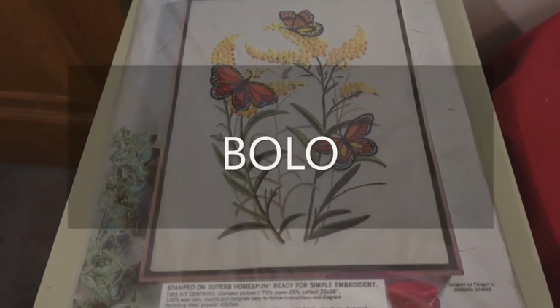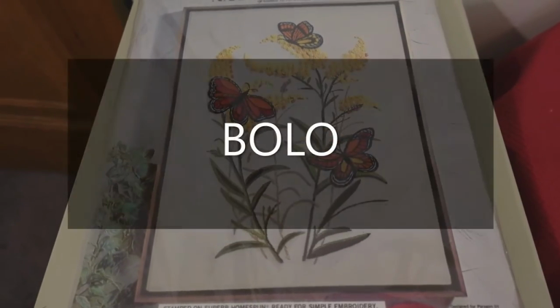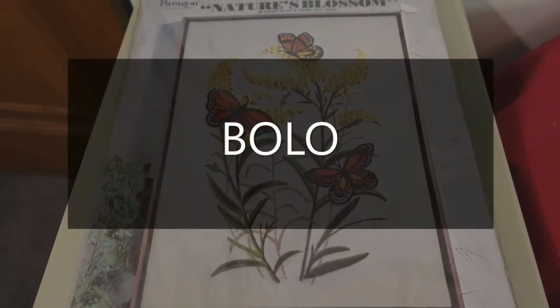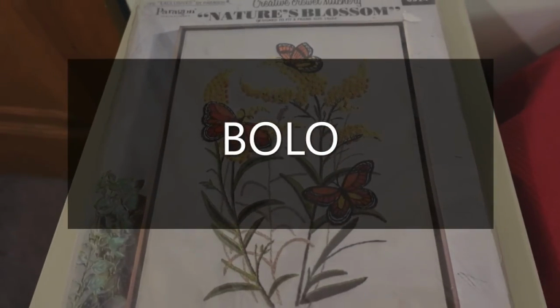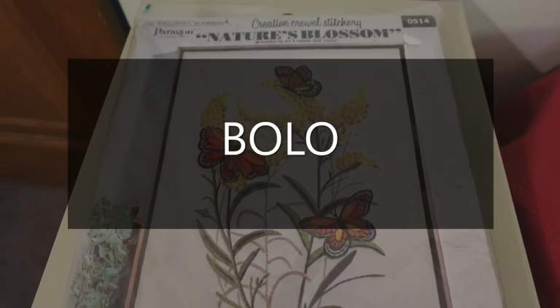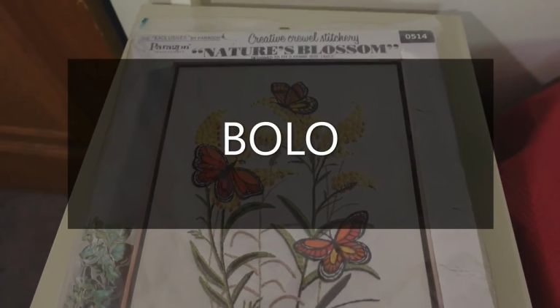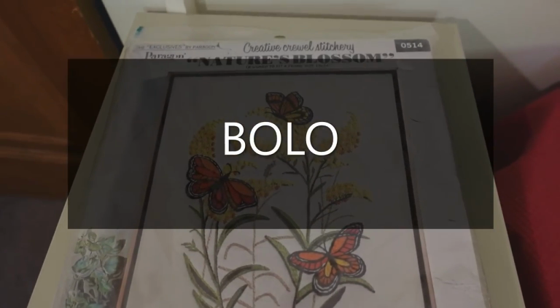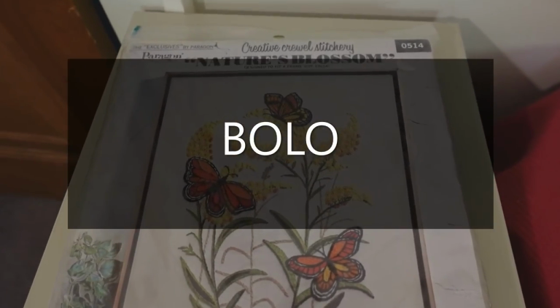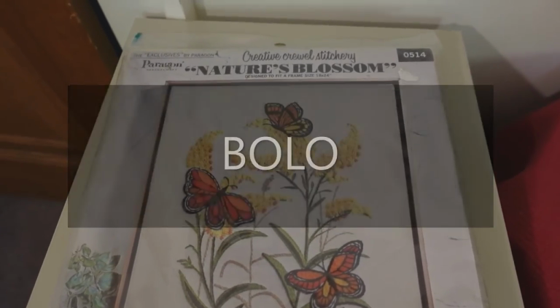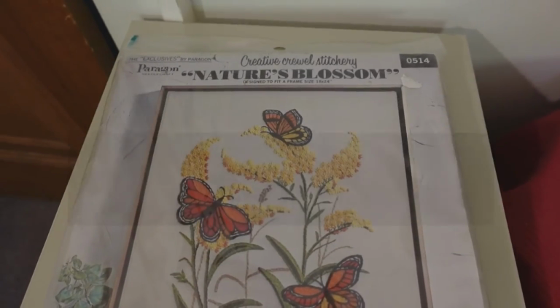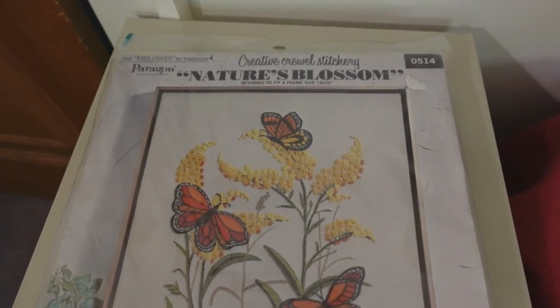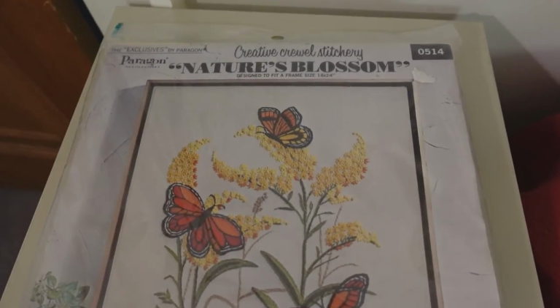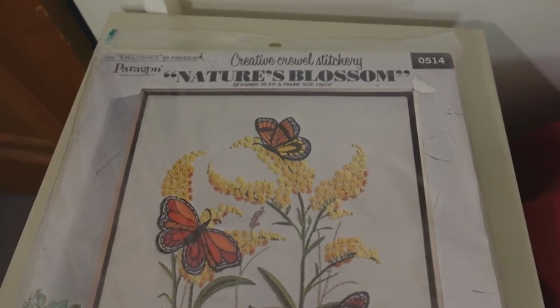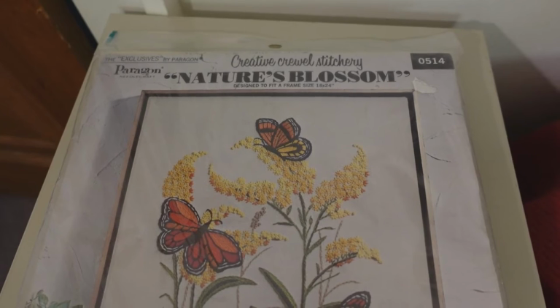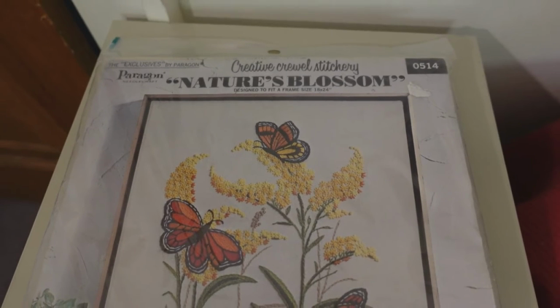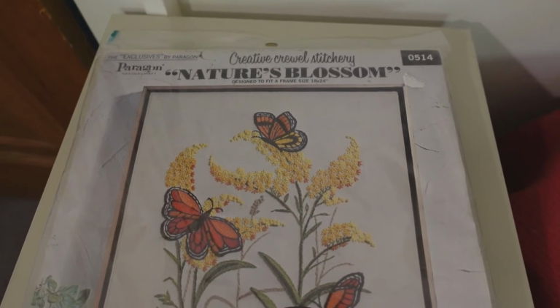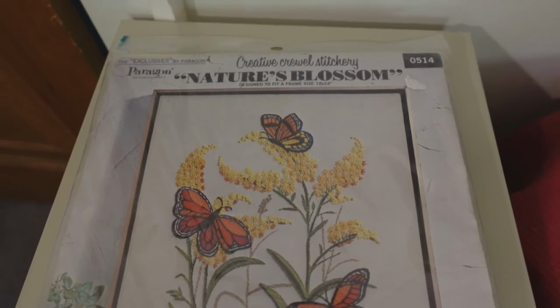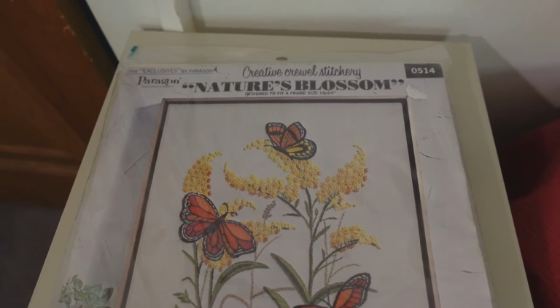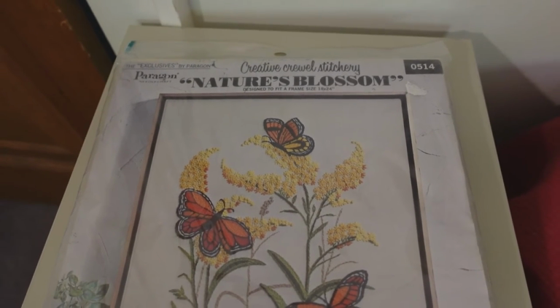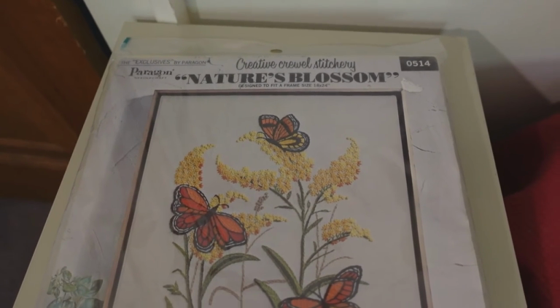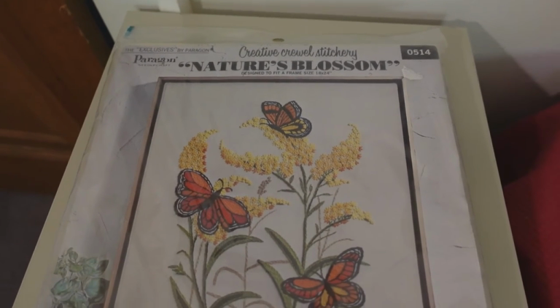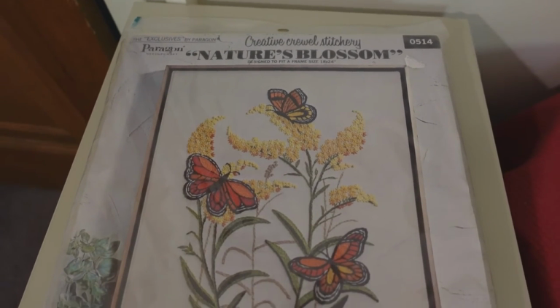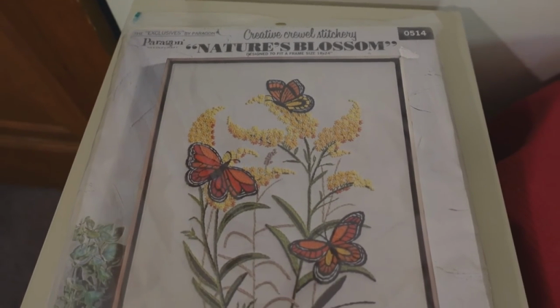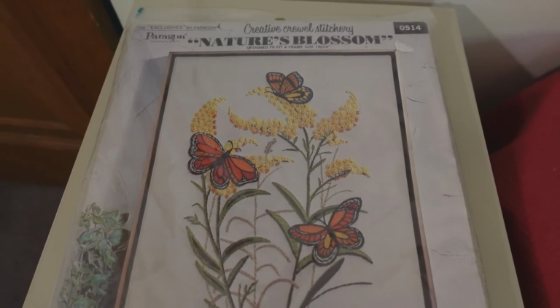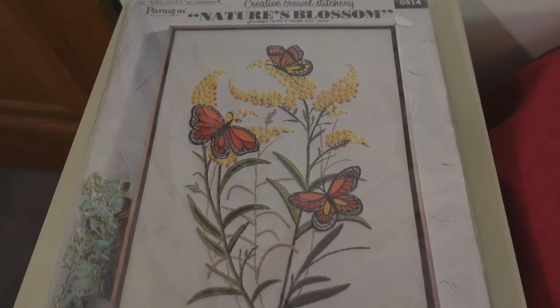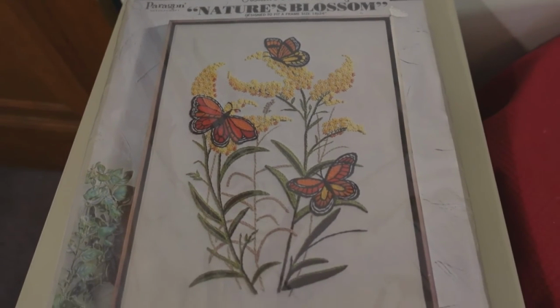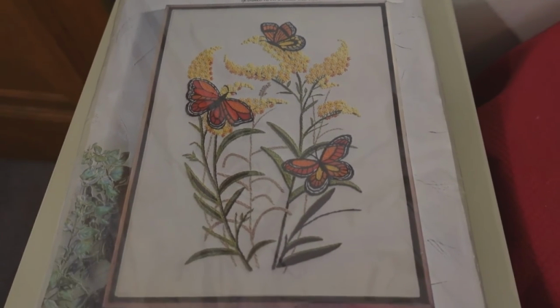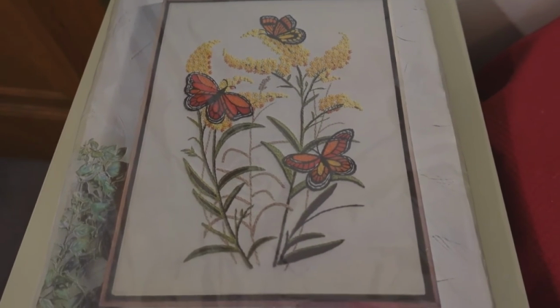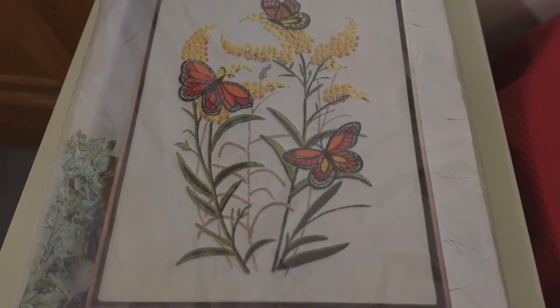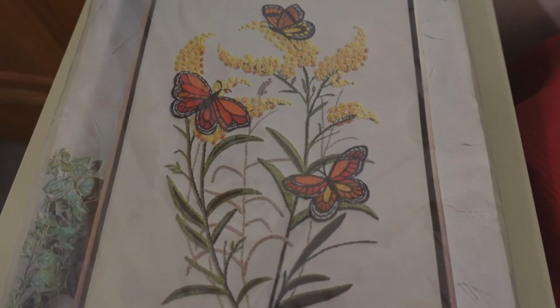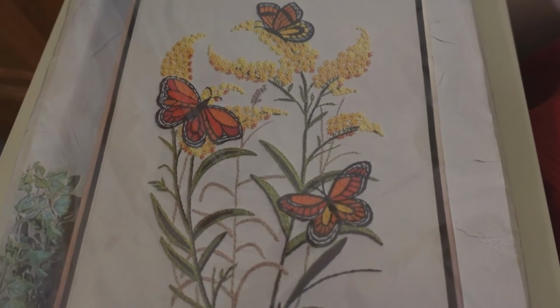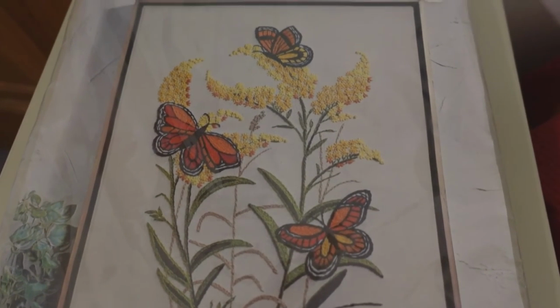This is what you call a BOLO — be on the lookout for these kits. They sell well, especially when they're big and have a nice theme to them.